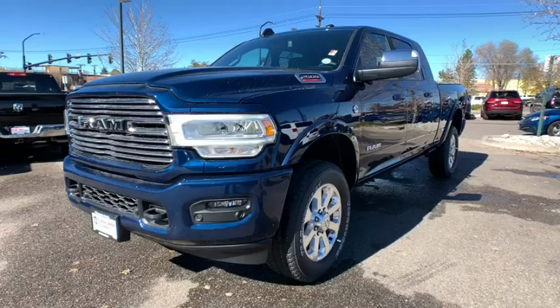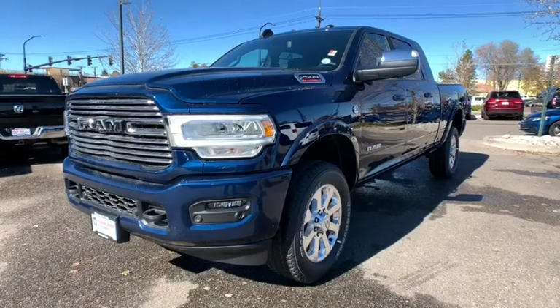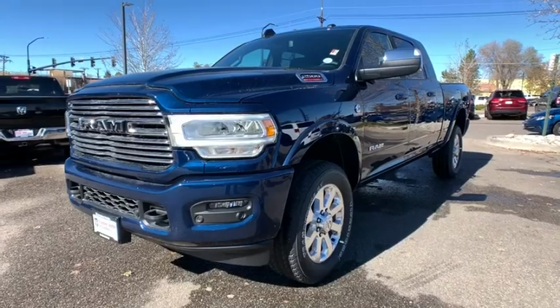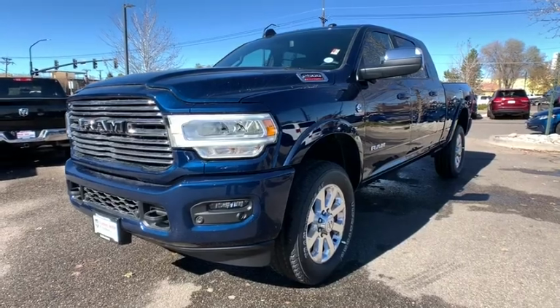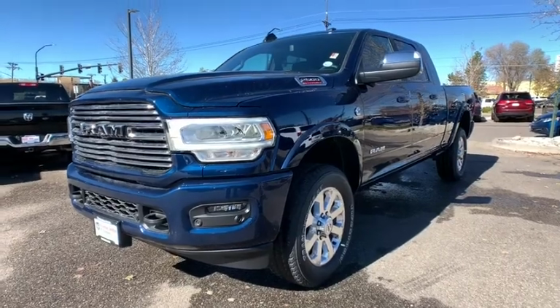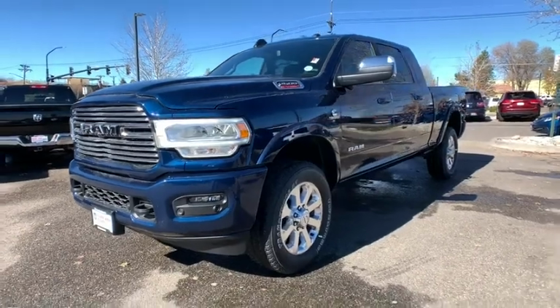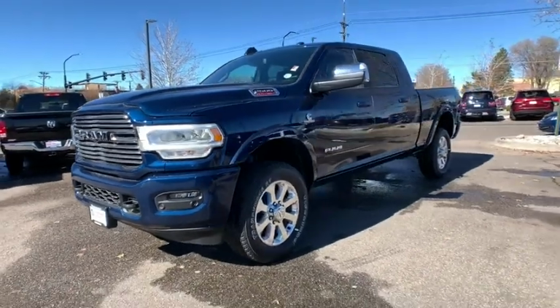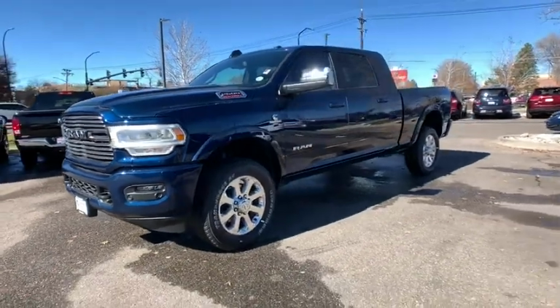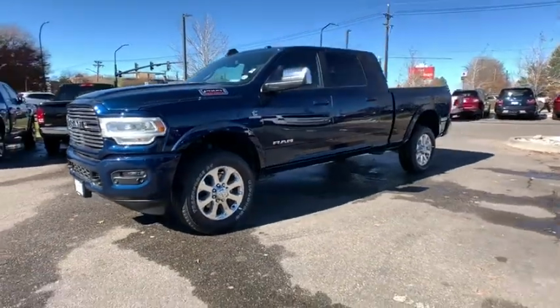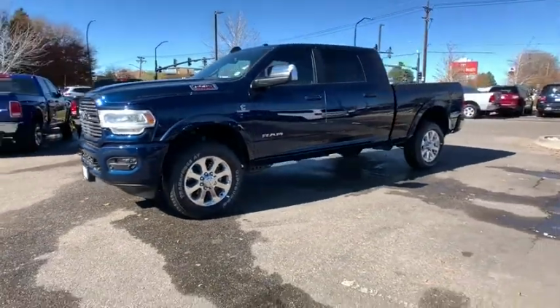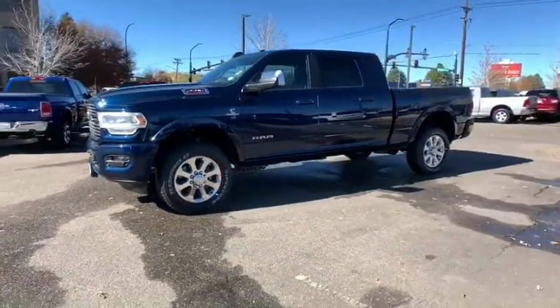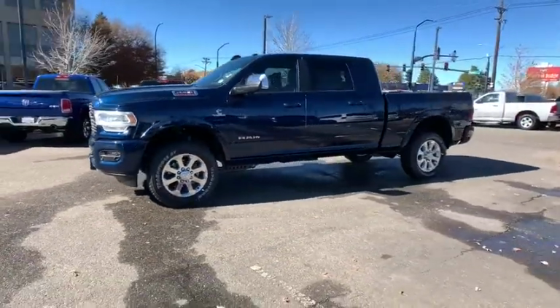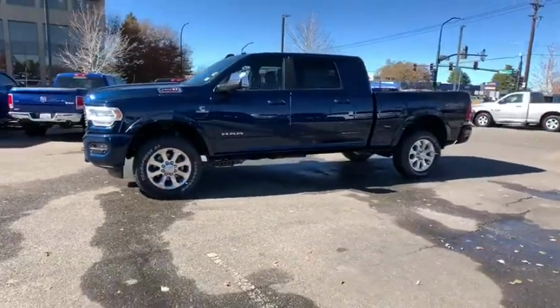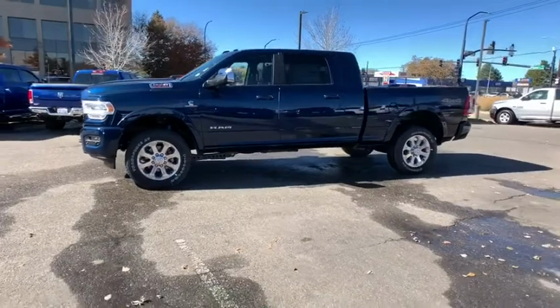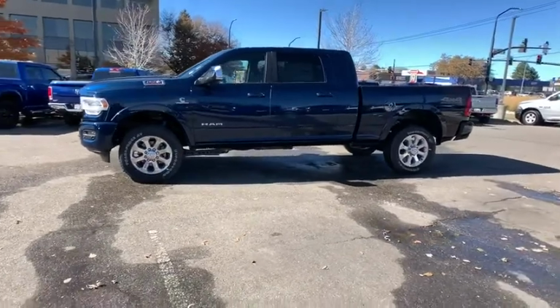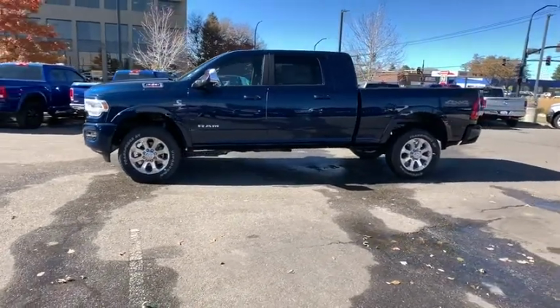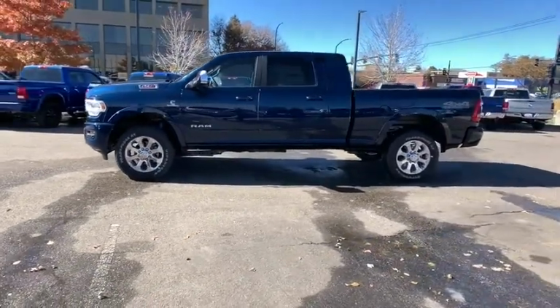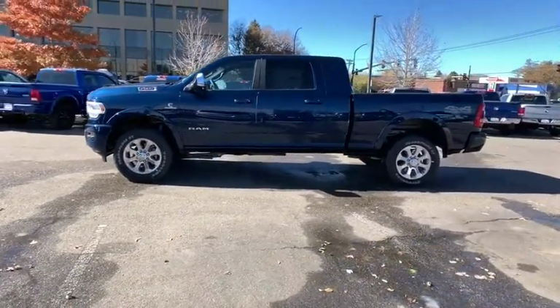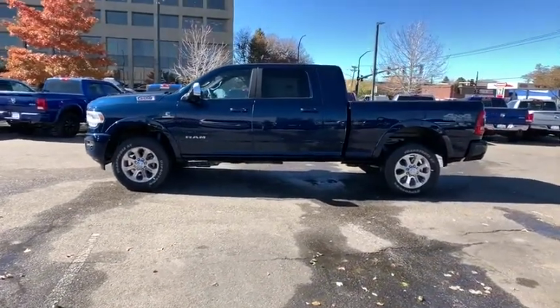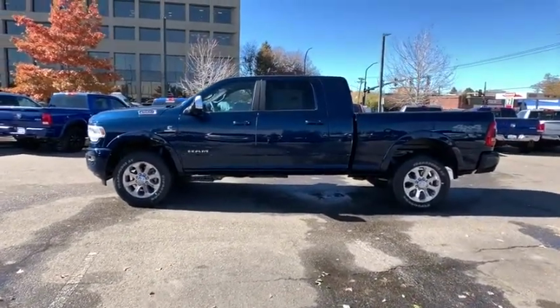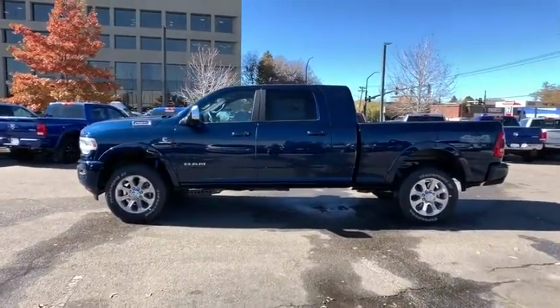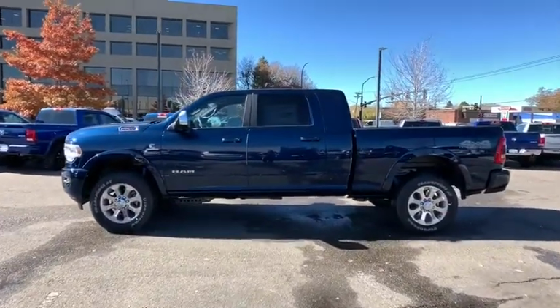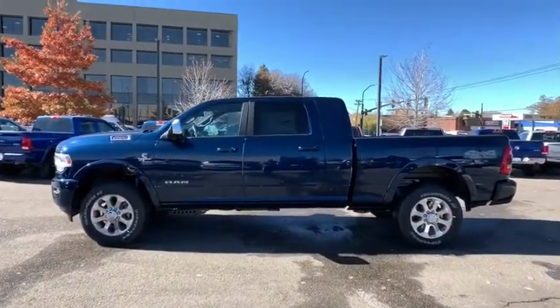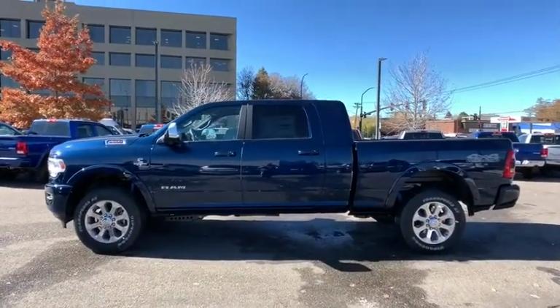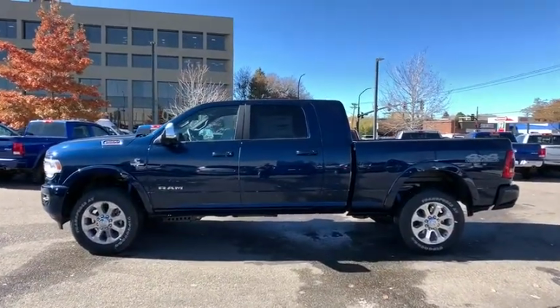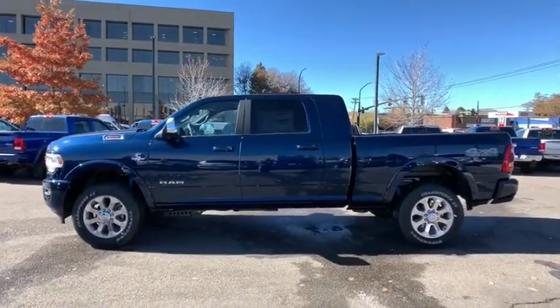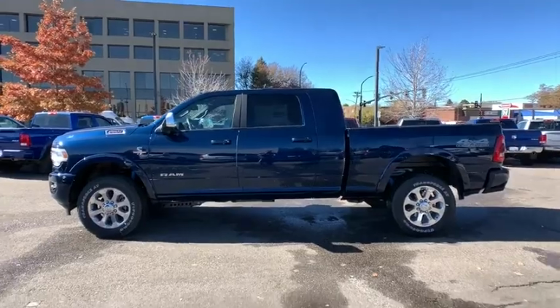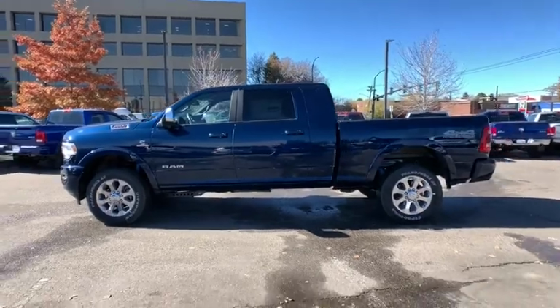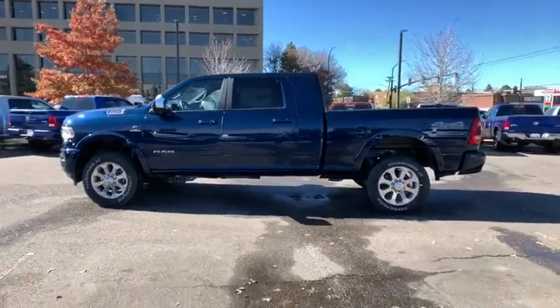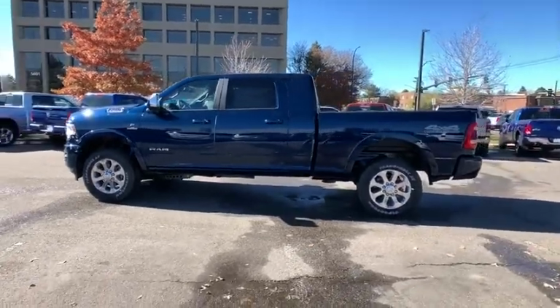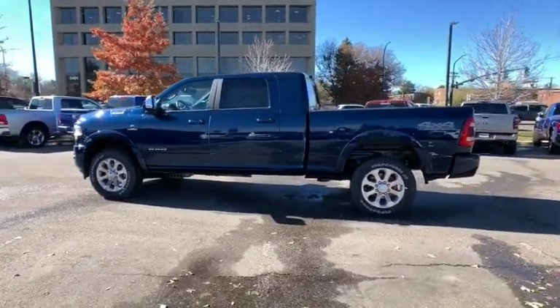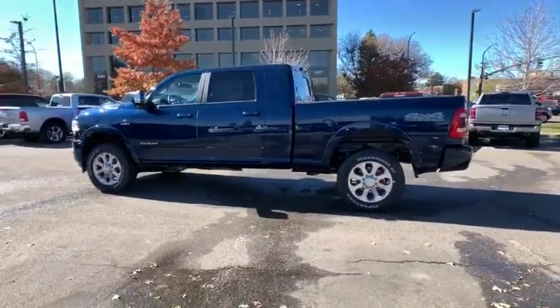Take a ride in the 2019 Ram 2500. Ram 2500 is the 2010 Truck of the Year winner. It's the hardest working truck in the tow business. Here are some of this vehicle's great options.